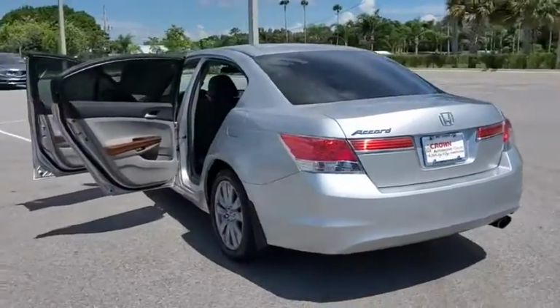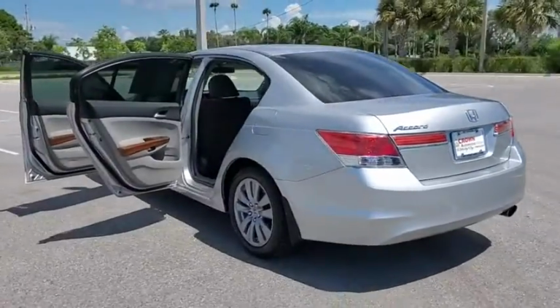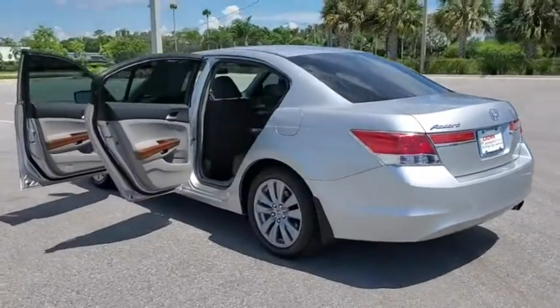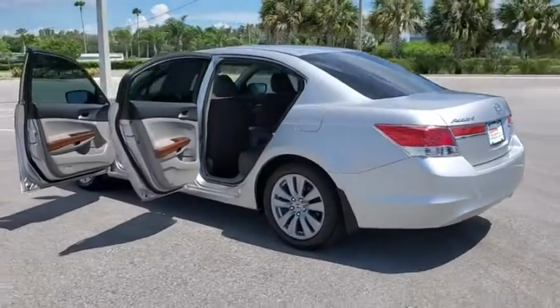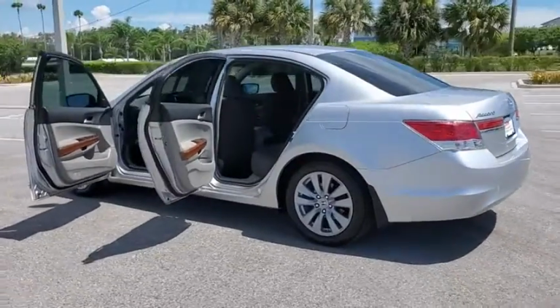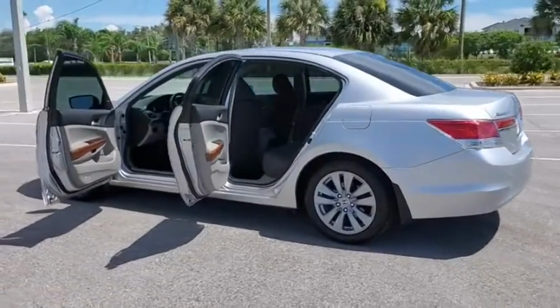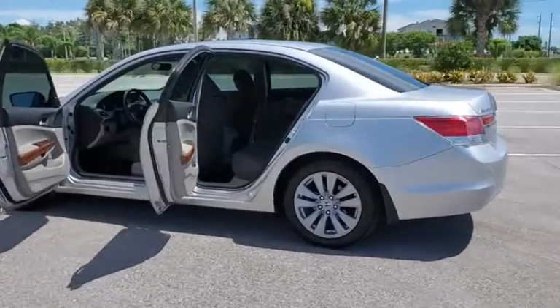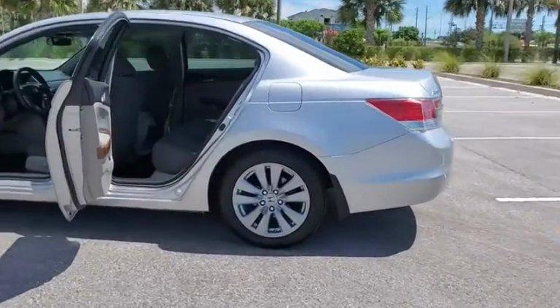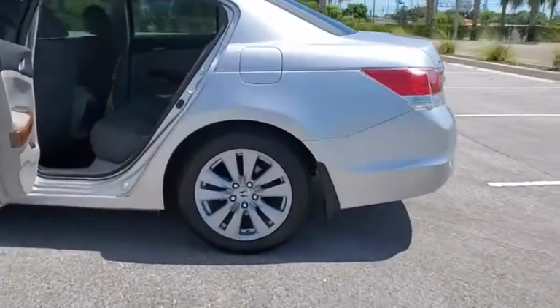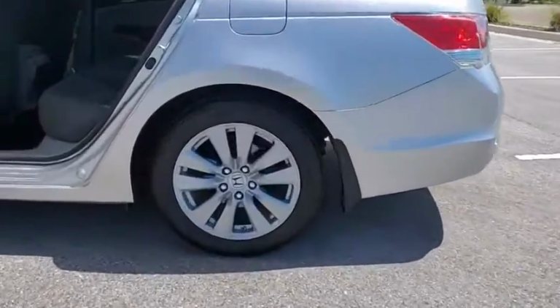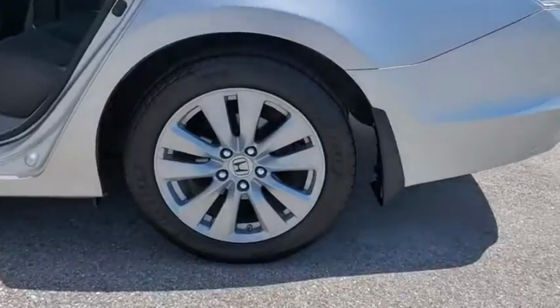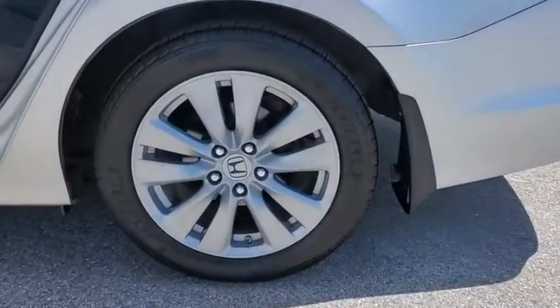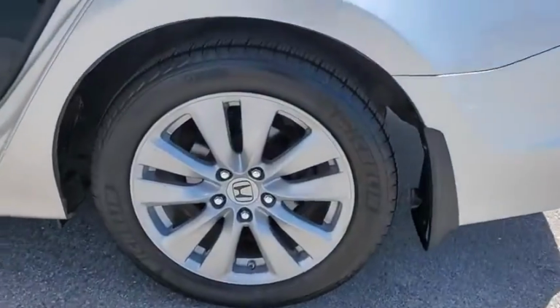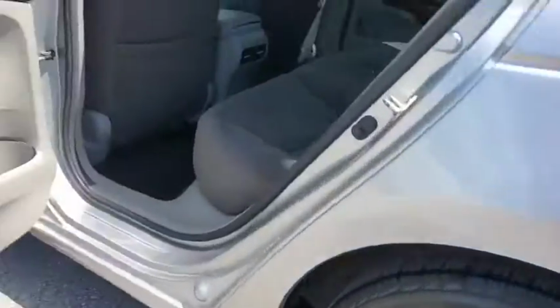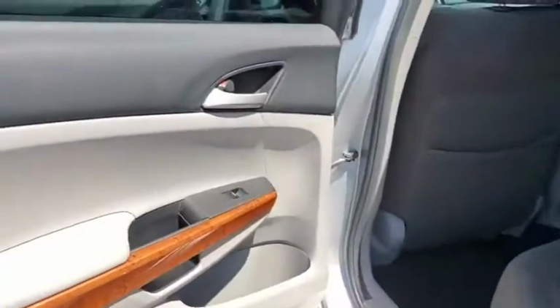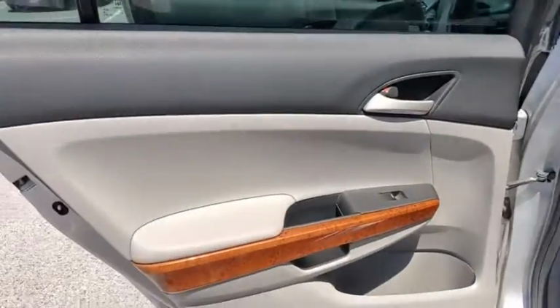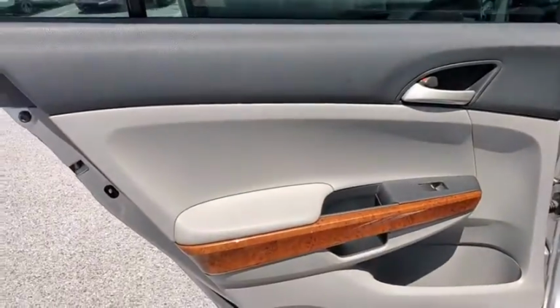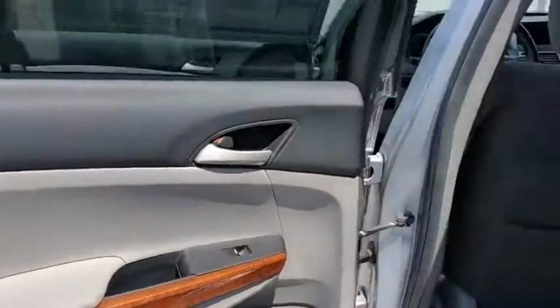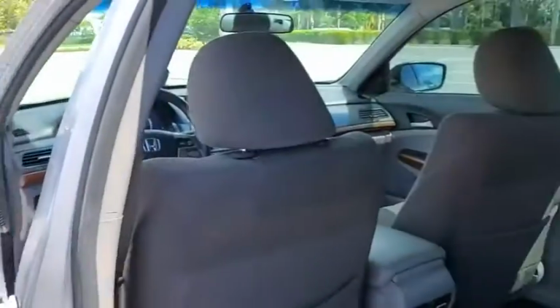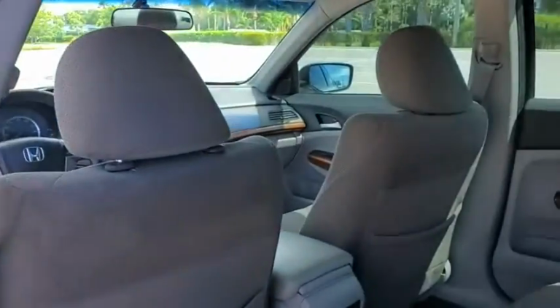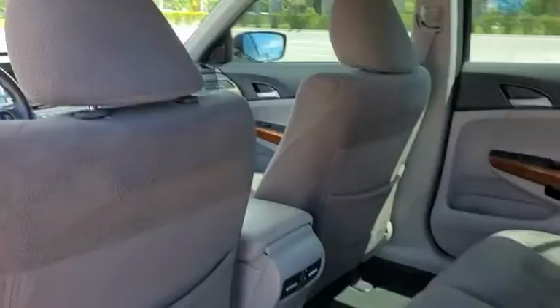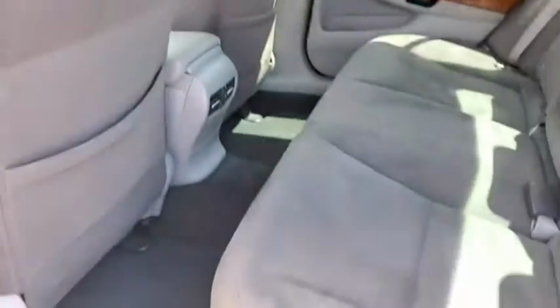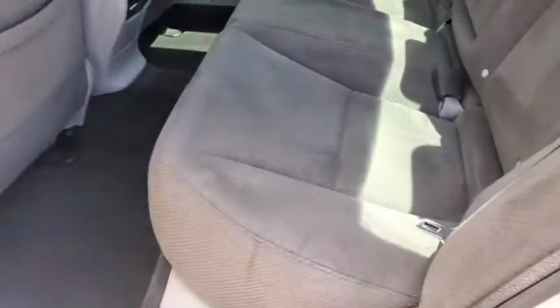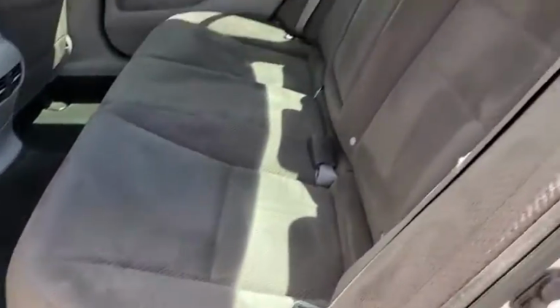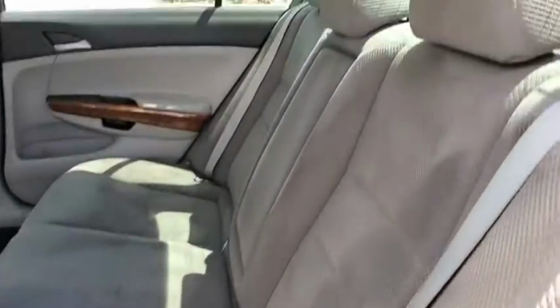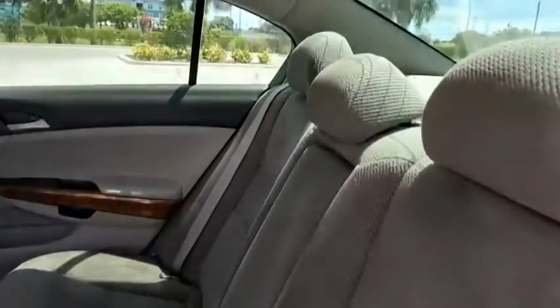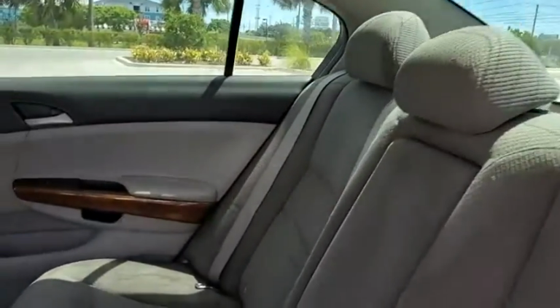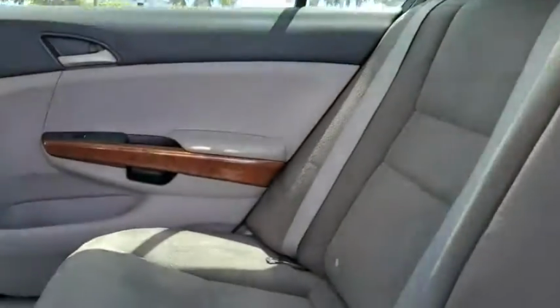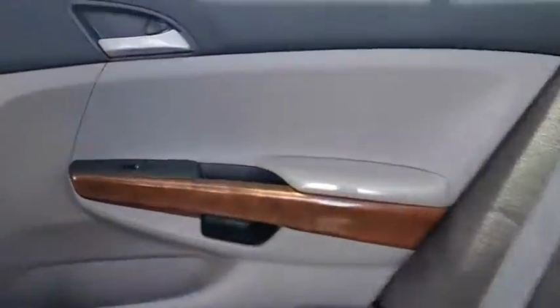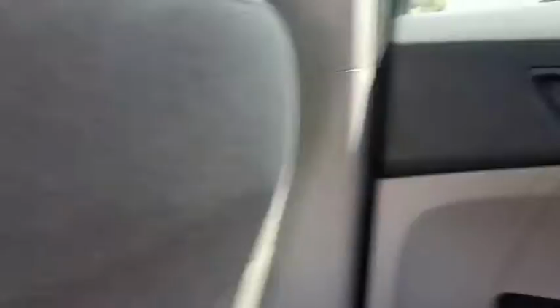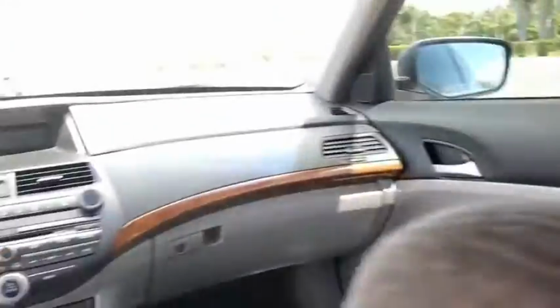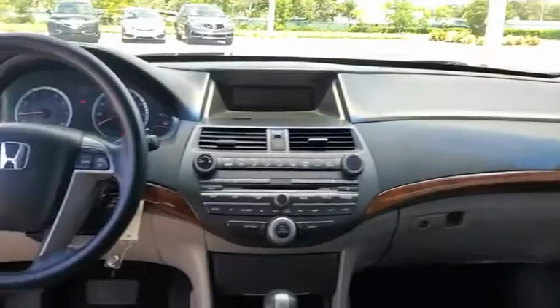This vehicle has less than 125,000 miles. Here are some of this vehicle's great options: traction control, dual airbags, power steering, AM FM stereo with in-dash 6-disc CD changer, four-wheel disc brakes.